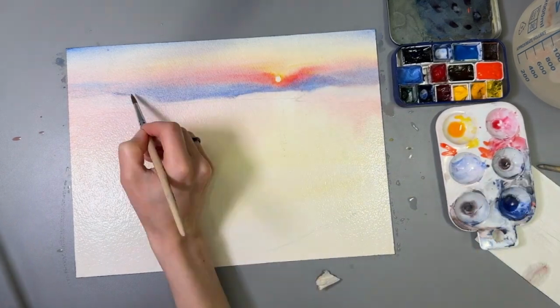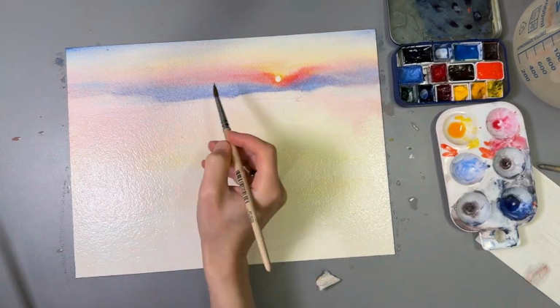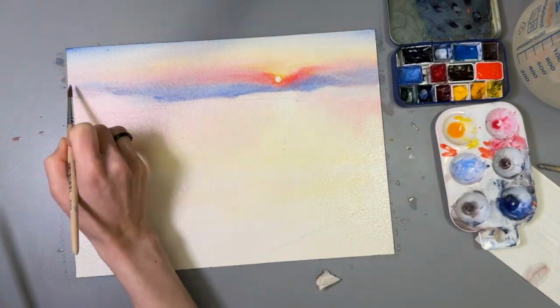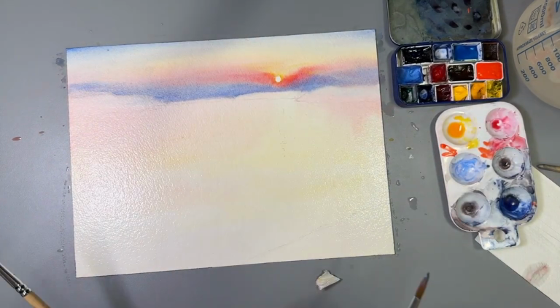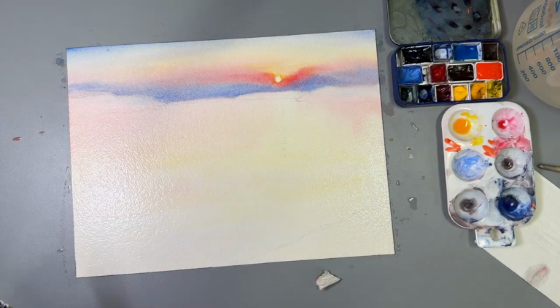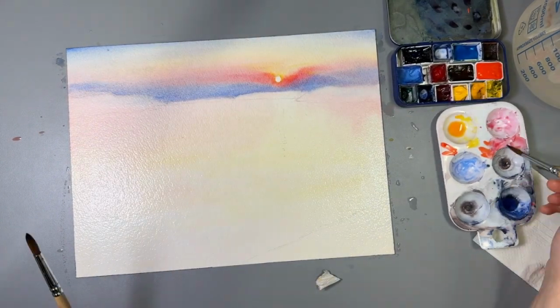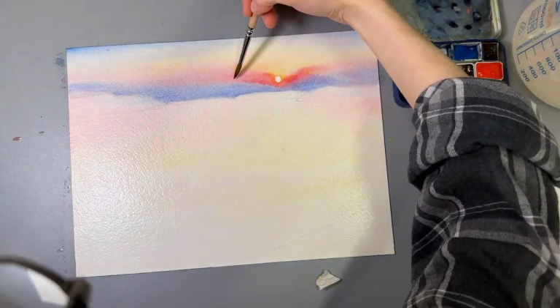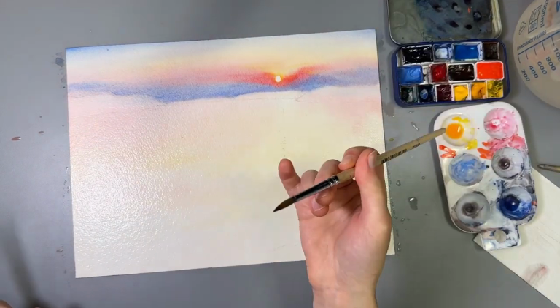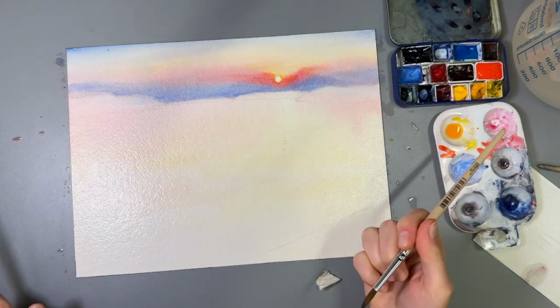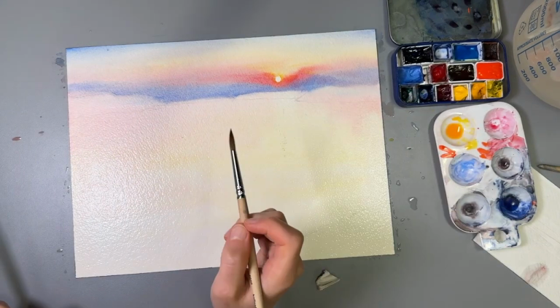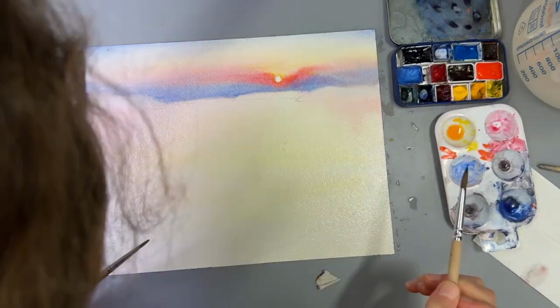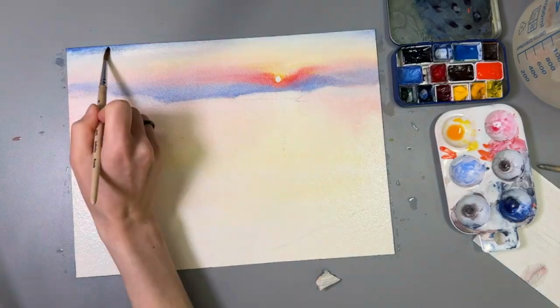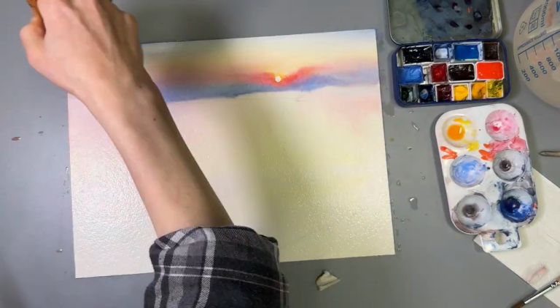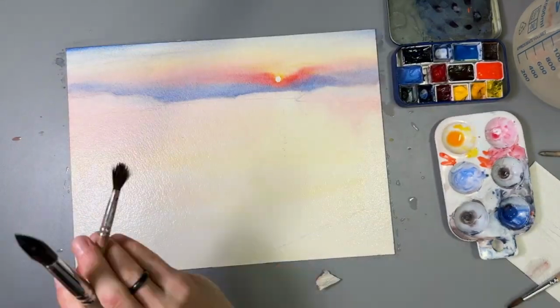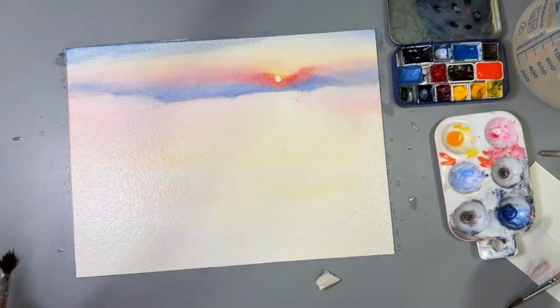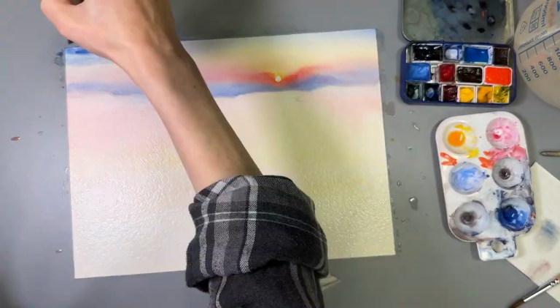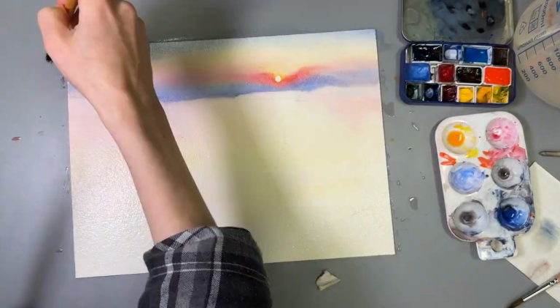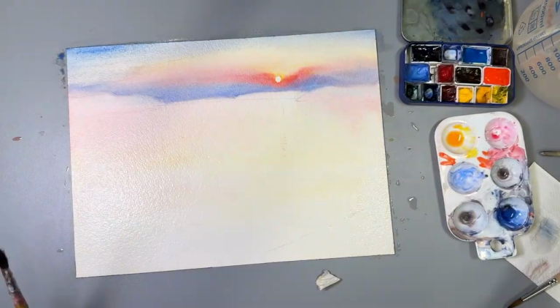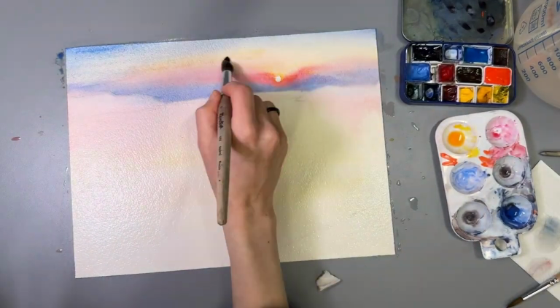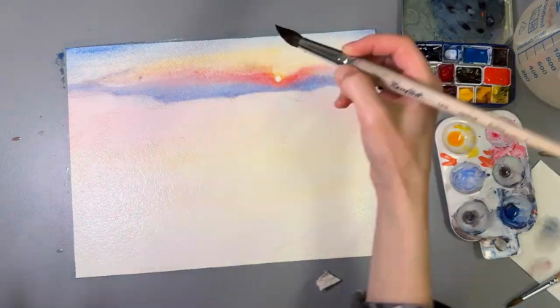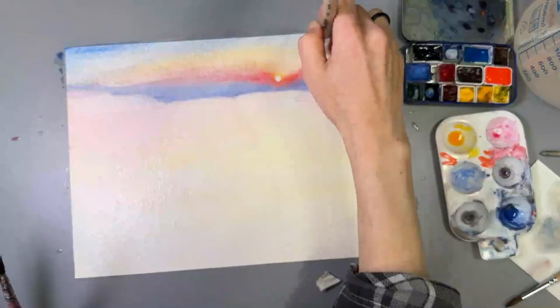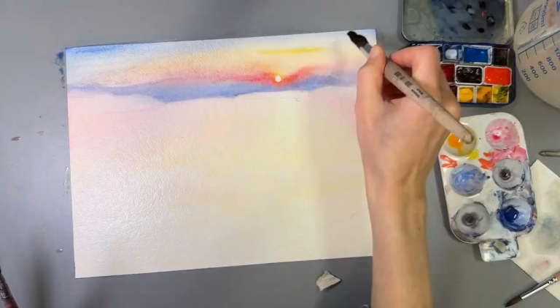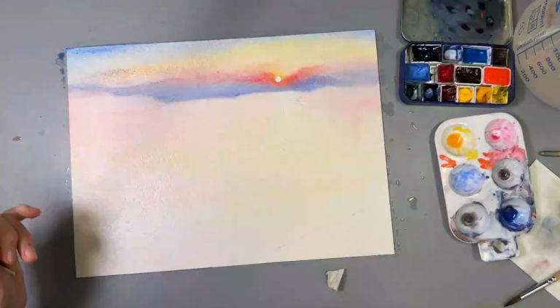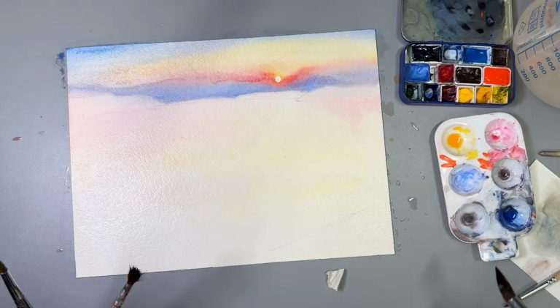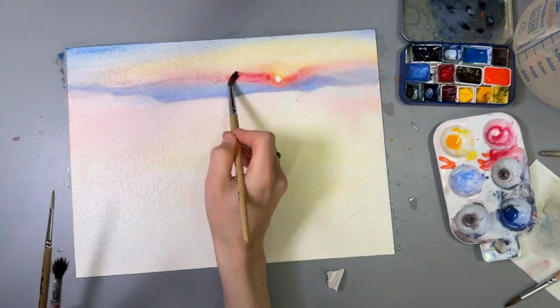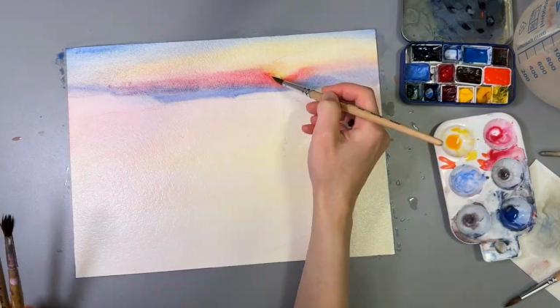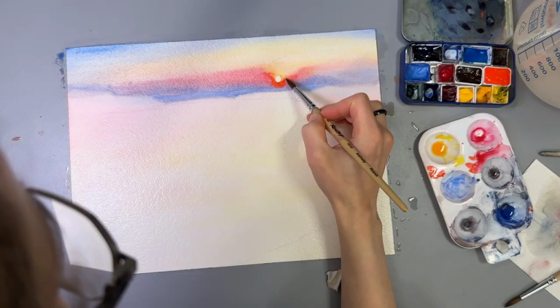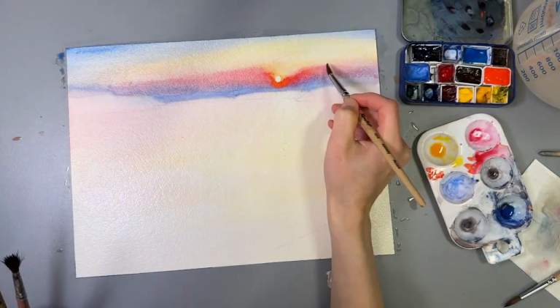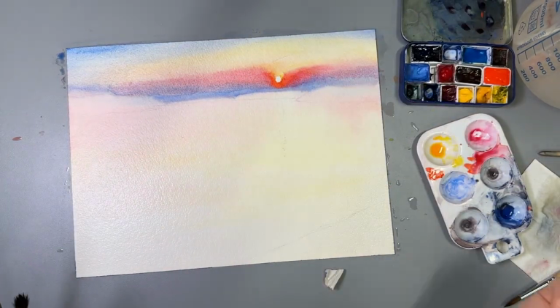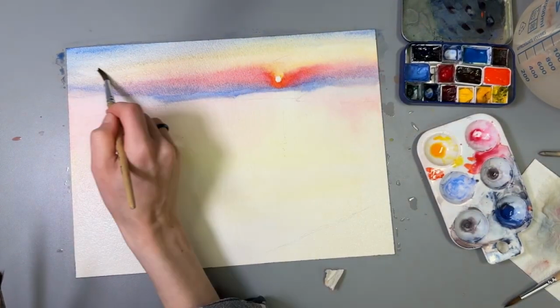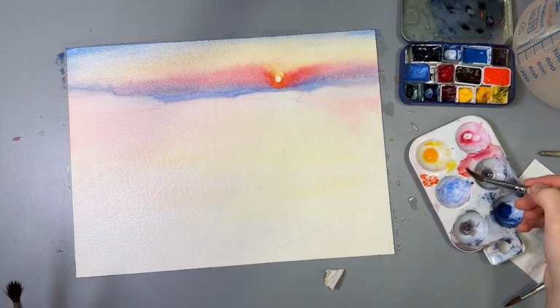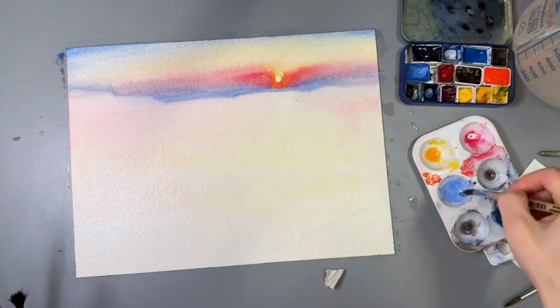I use Arches 640 GSM paper and soak it in water before painting. The heavy weight of this paper allows me to work wet on wet for hours, which comes in handy especially when you are someone like me with very little experience in painting wet into wet.